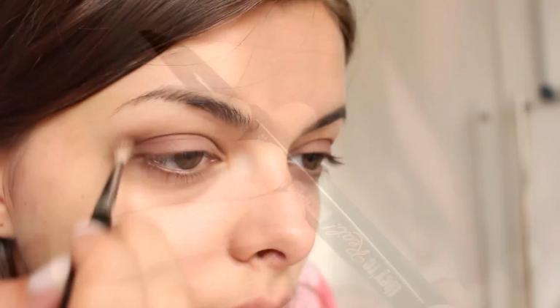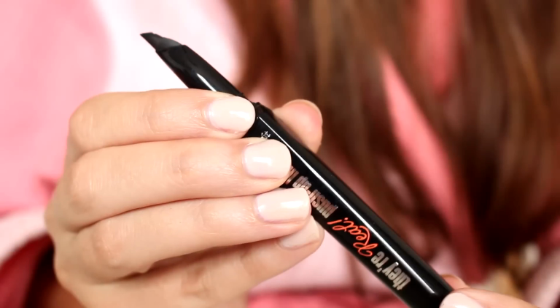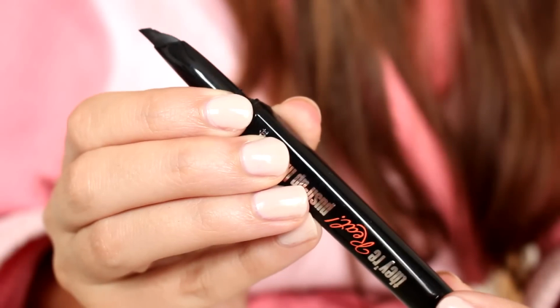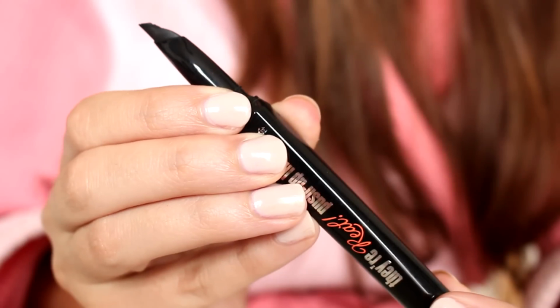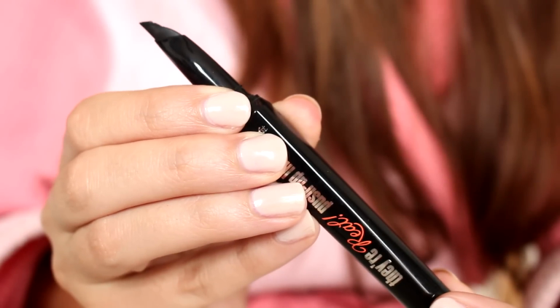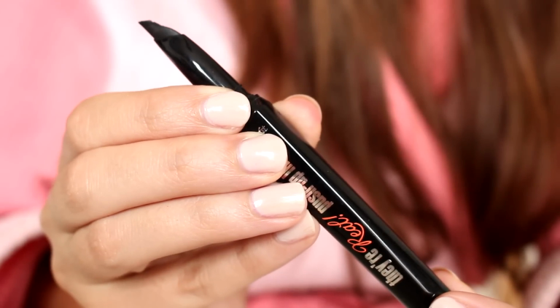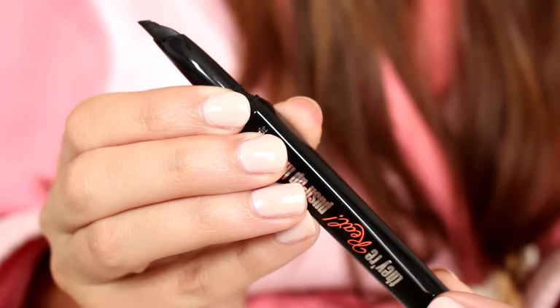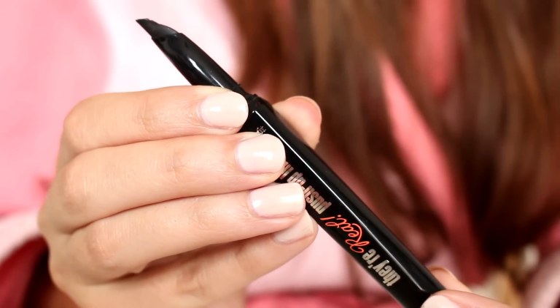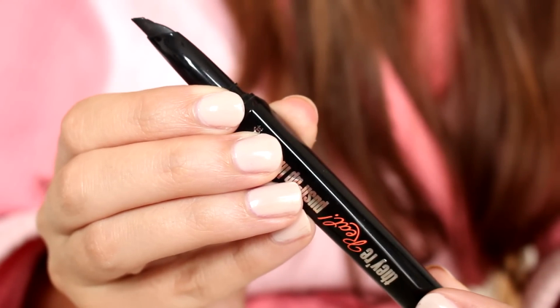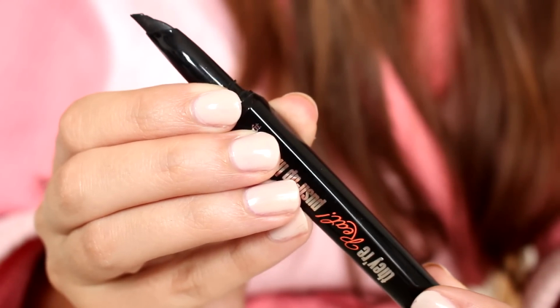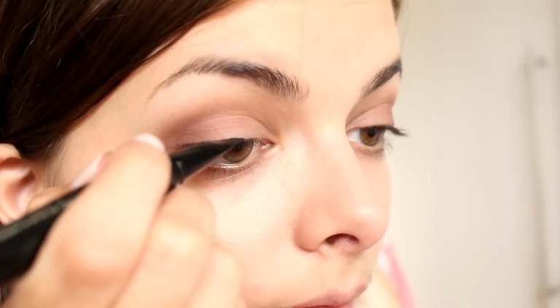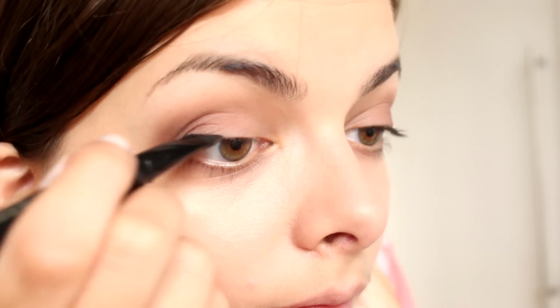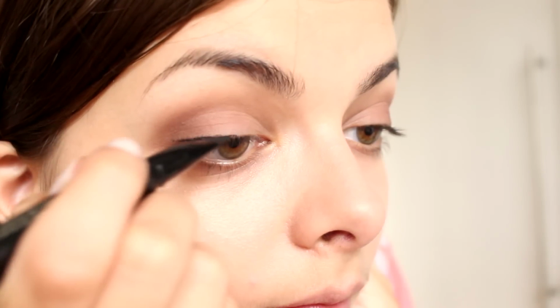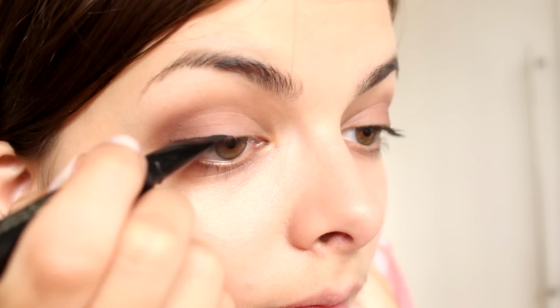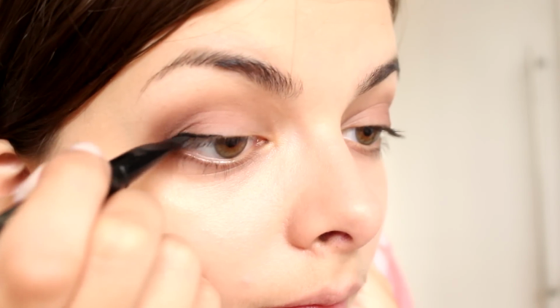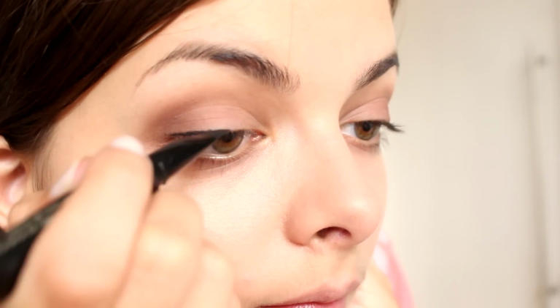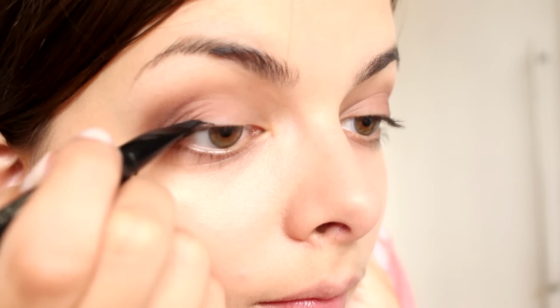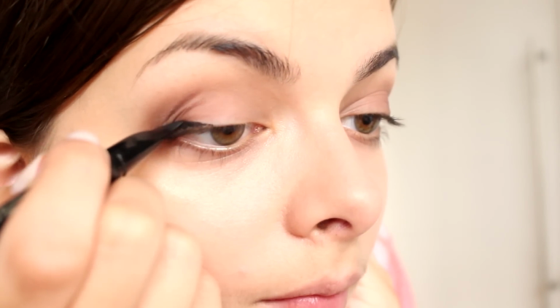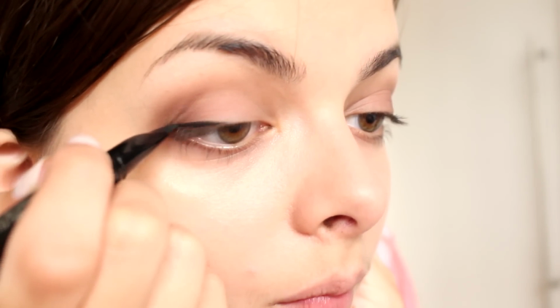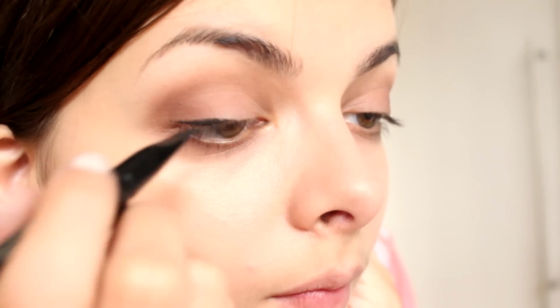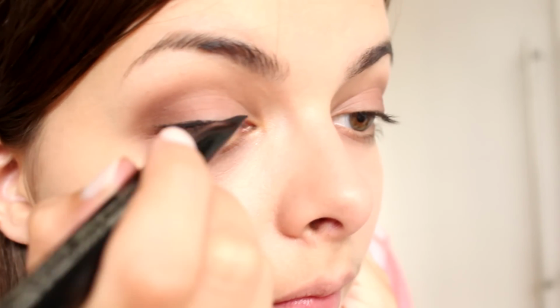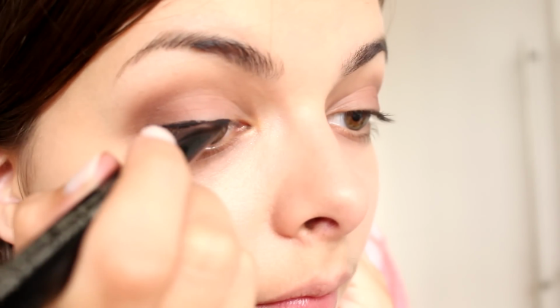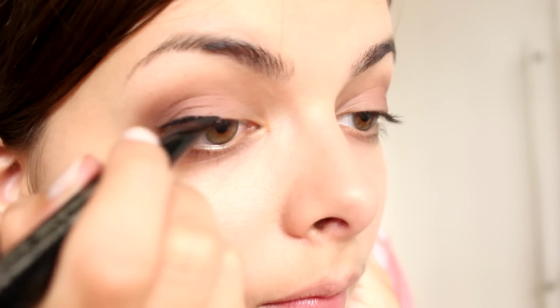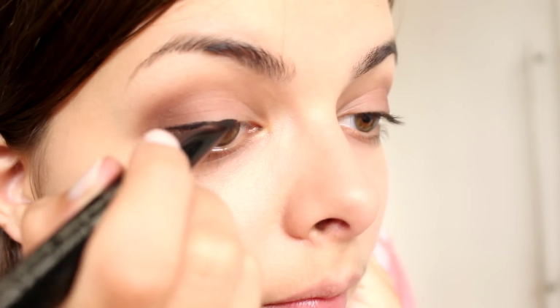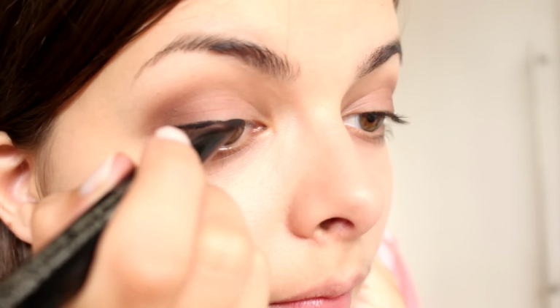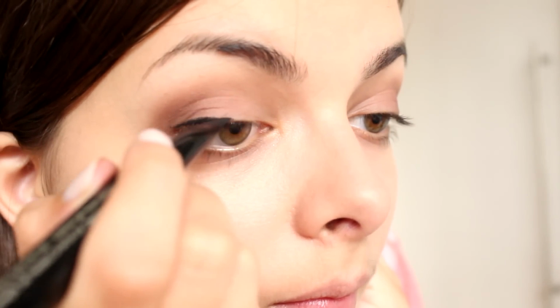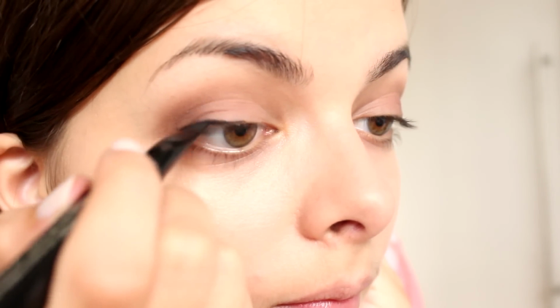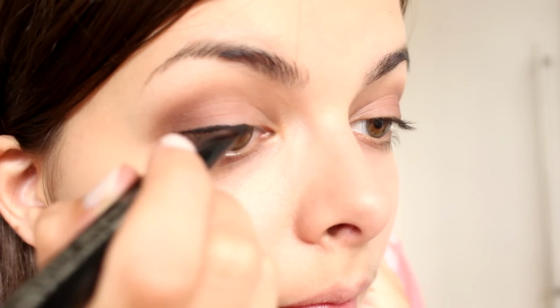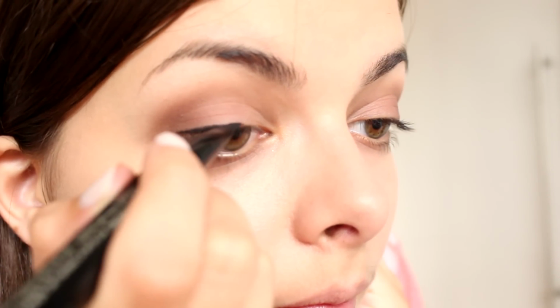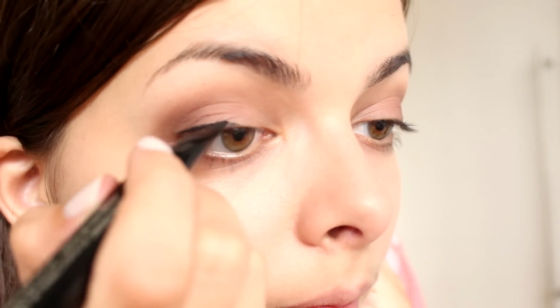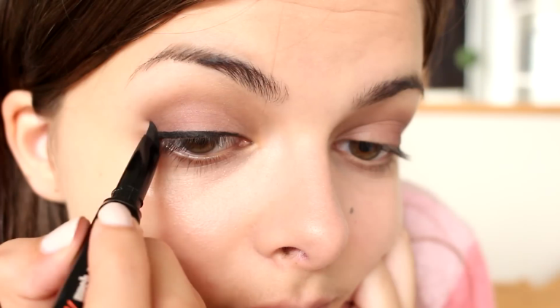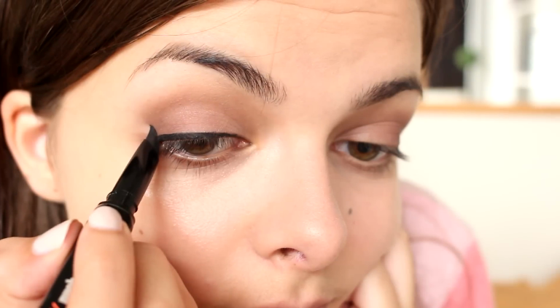So then I'm going to take Benefit's Dear Real Push Up liner in black, and I'm going to use that to line my eye and make a nice little winged line.